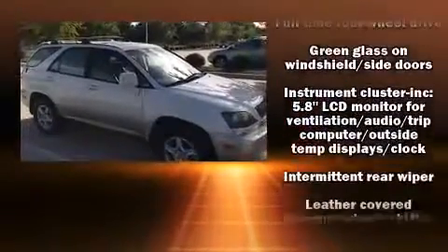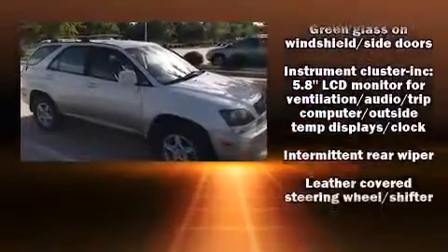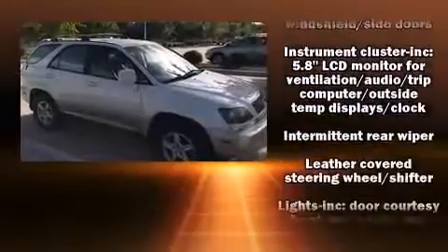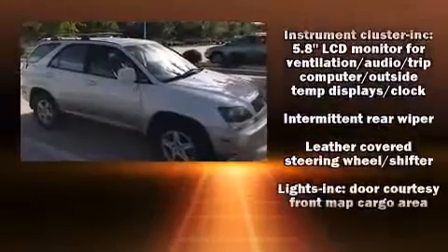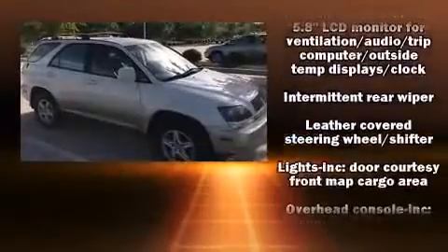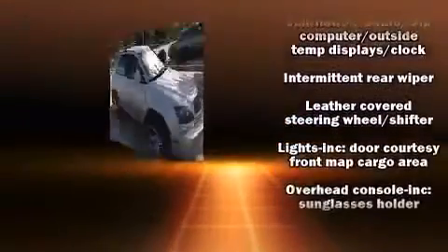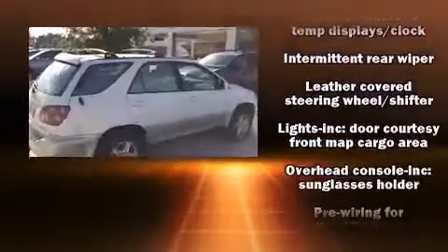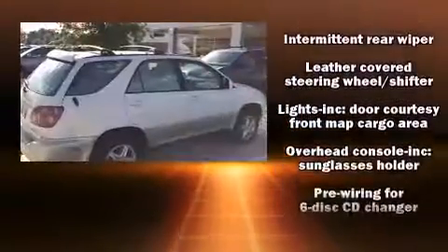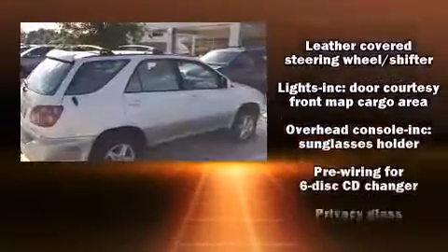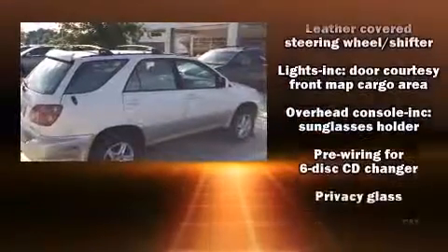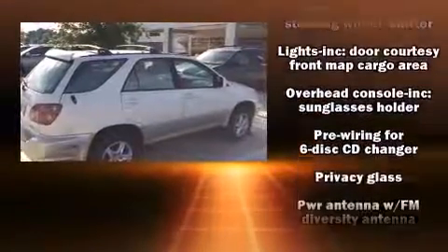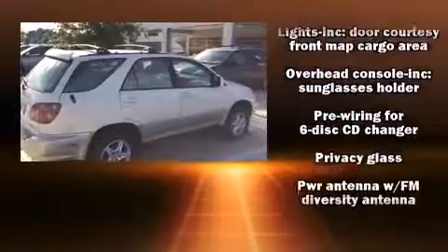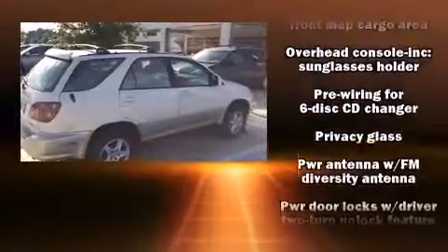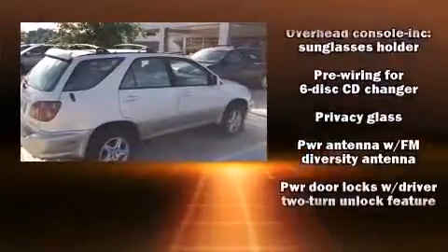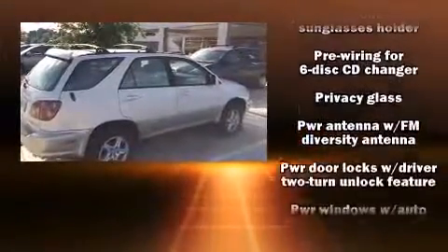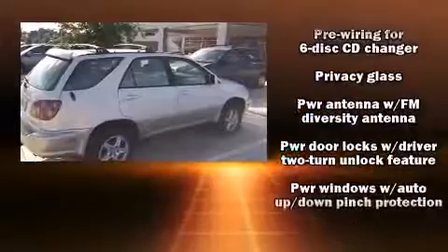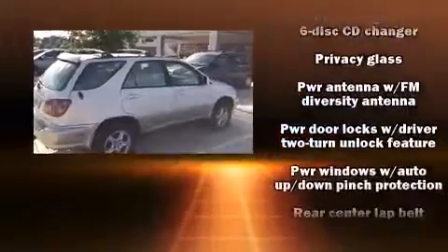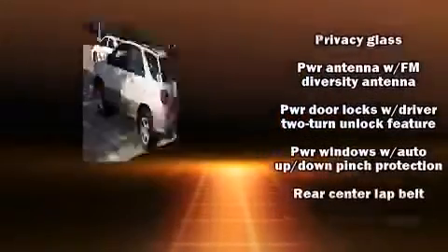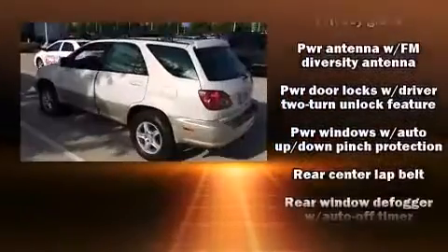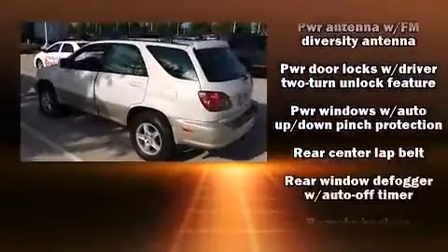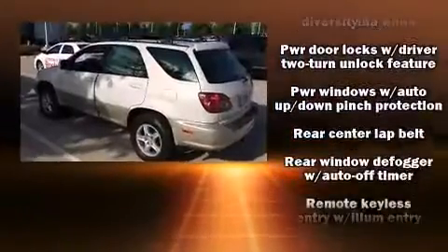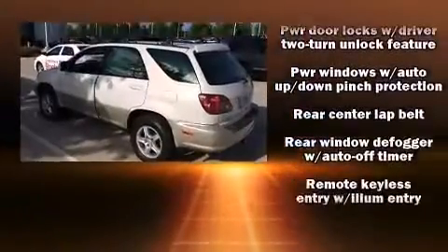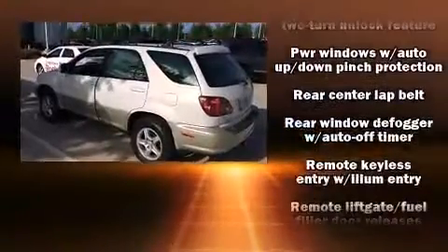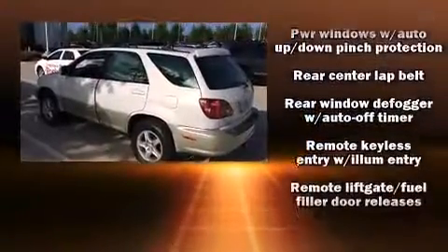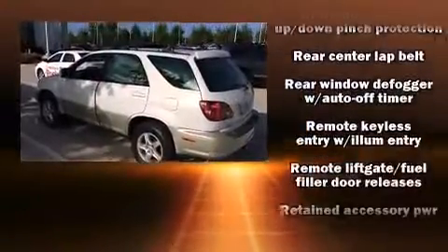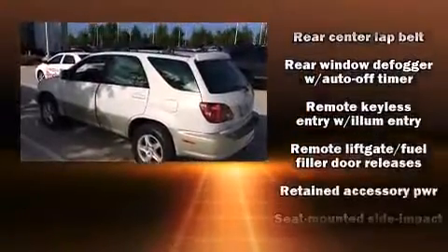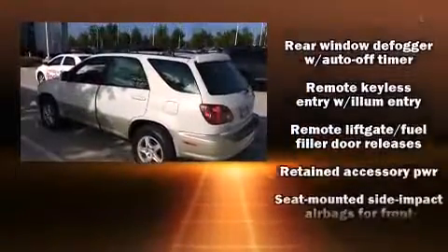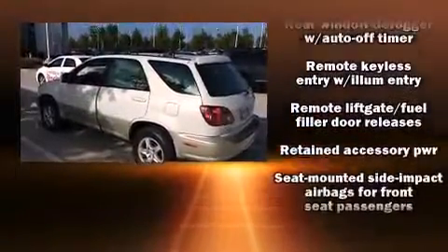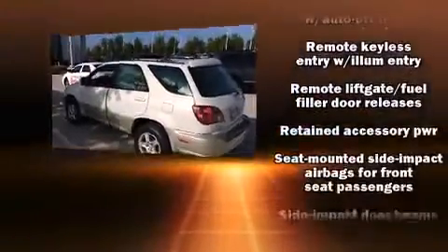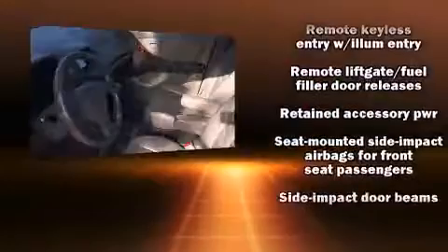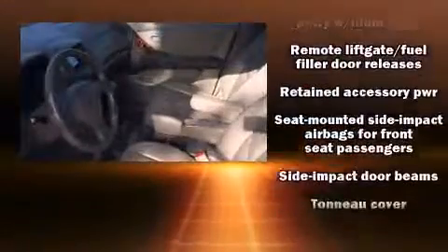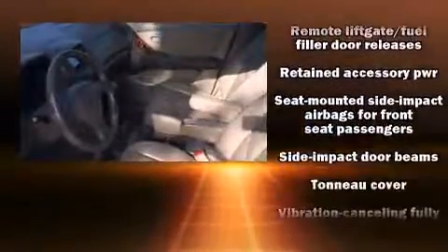Lexus ensures the safety and security of its passengers with equipment such as dual front impact airbags, front side impact airbags, a security system, and four-wheel disc brakes with ABS.